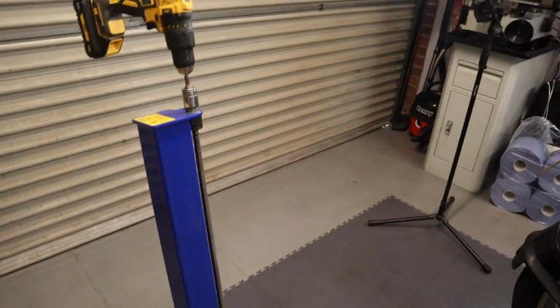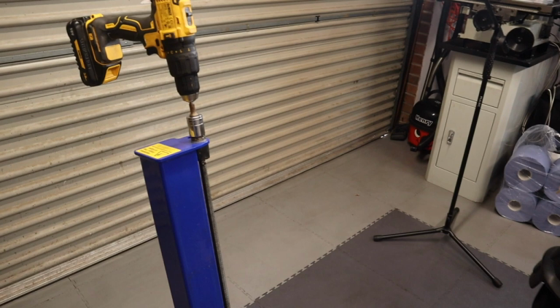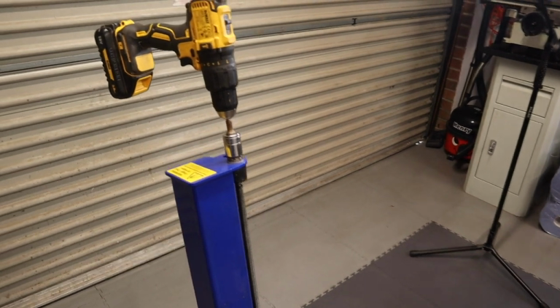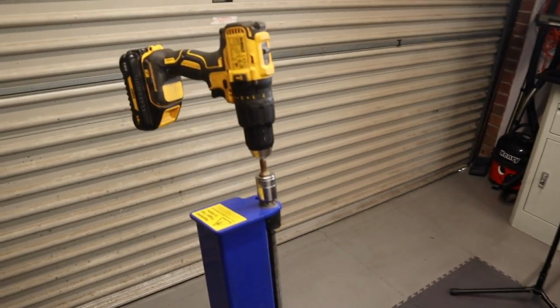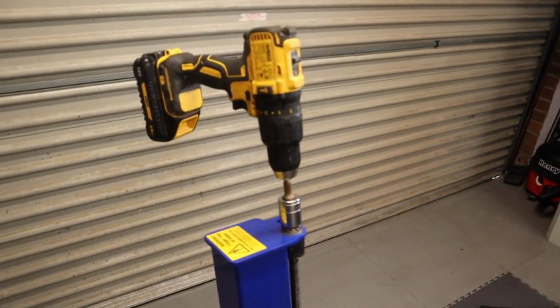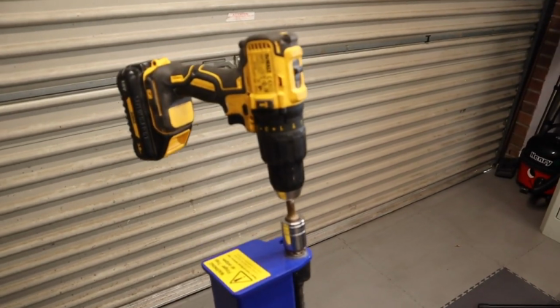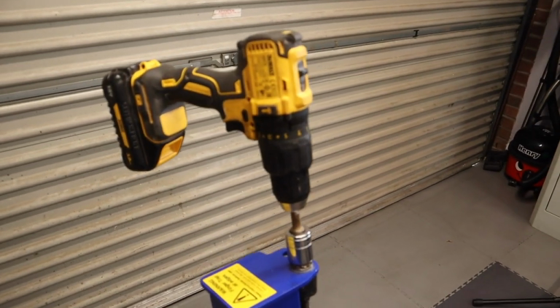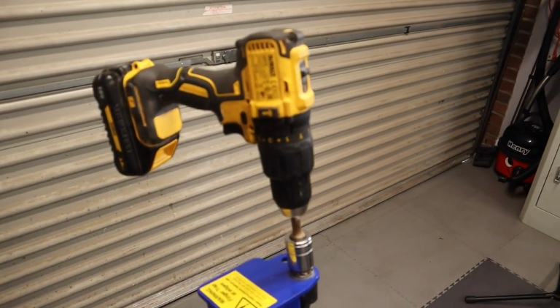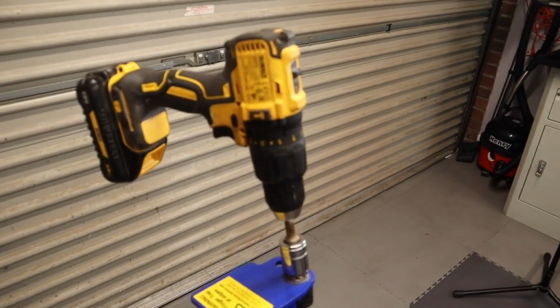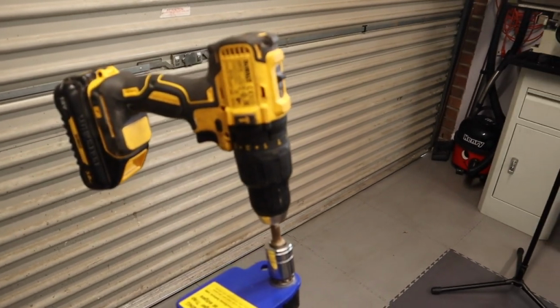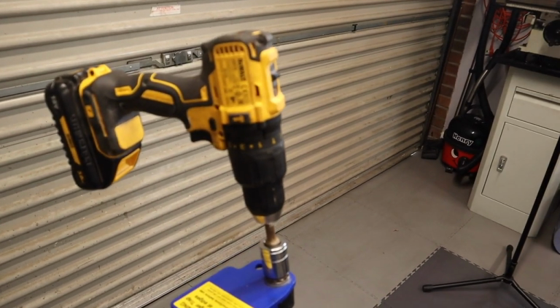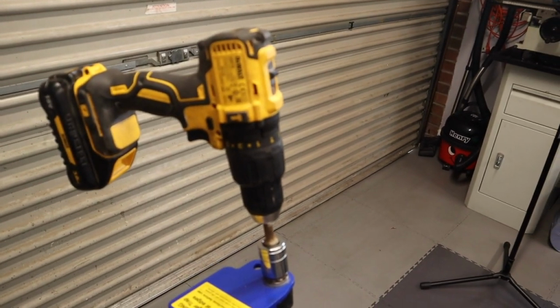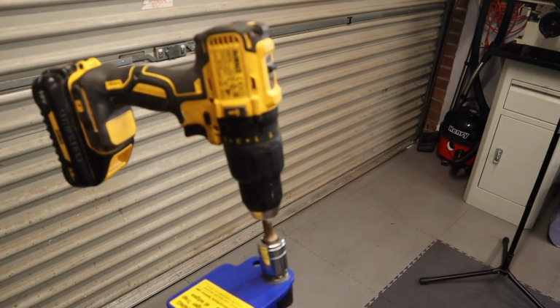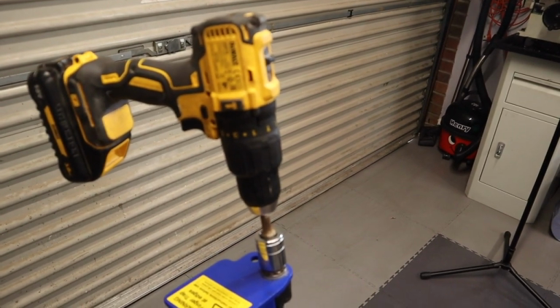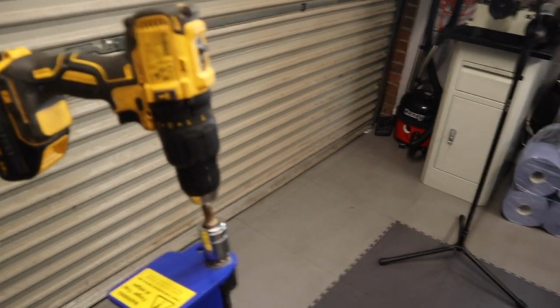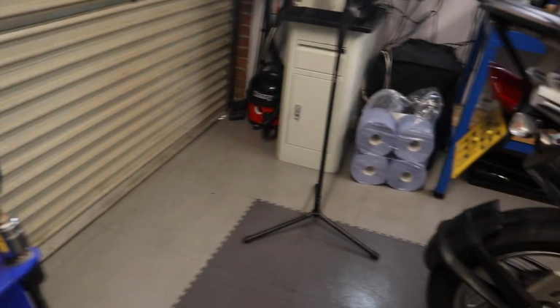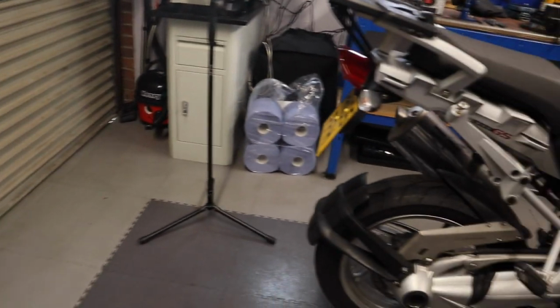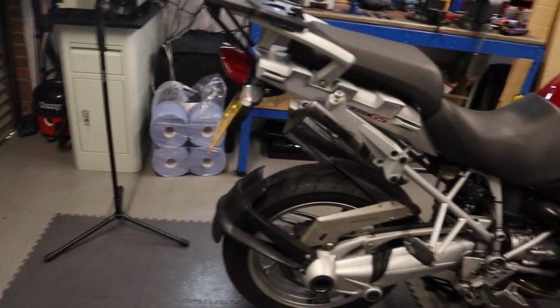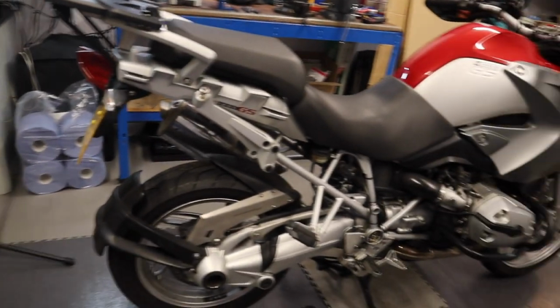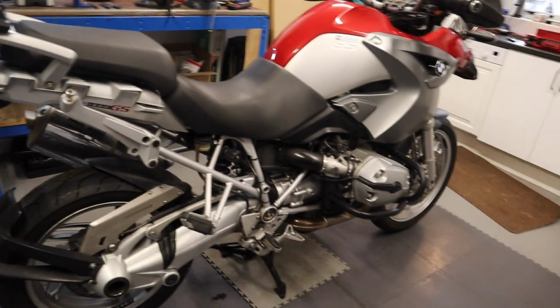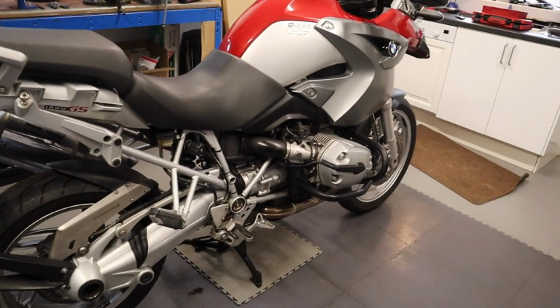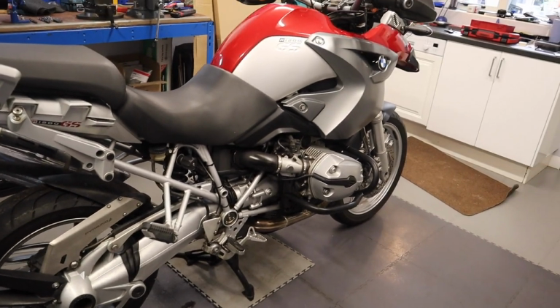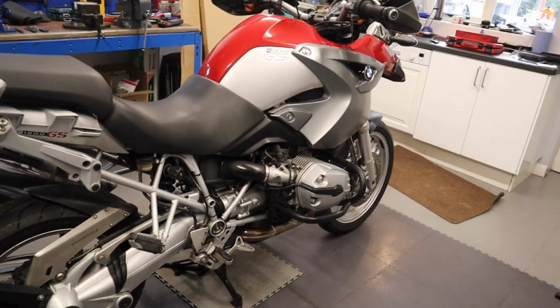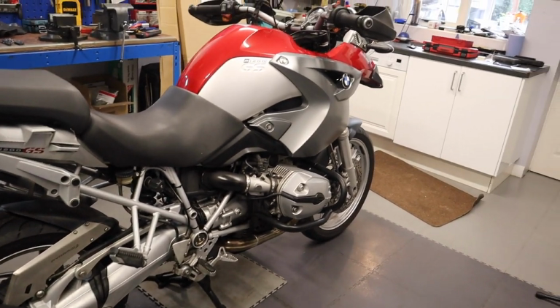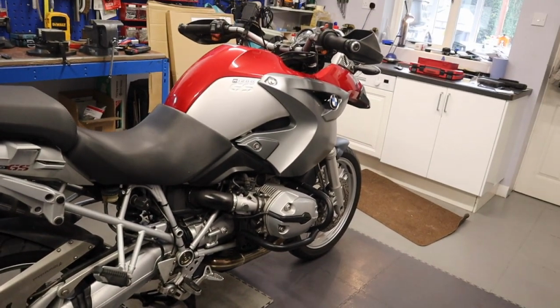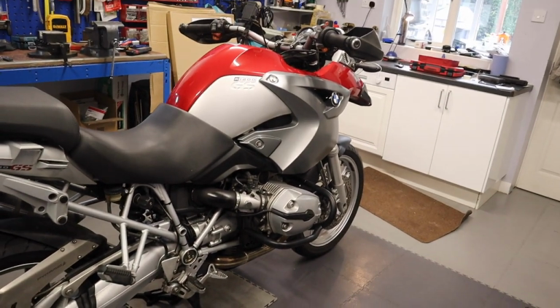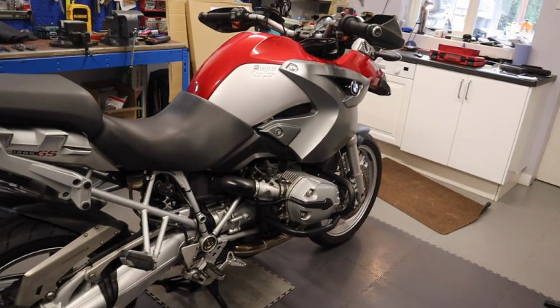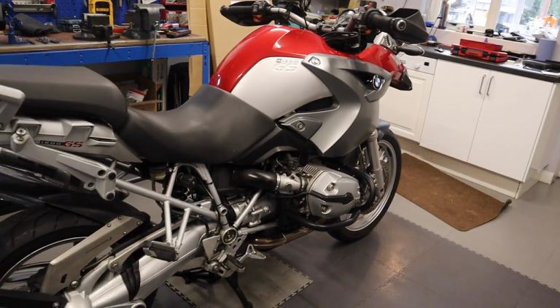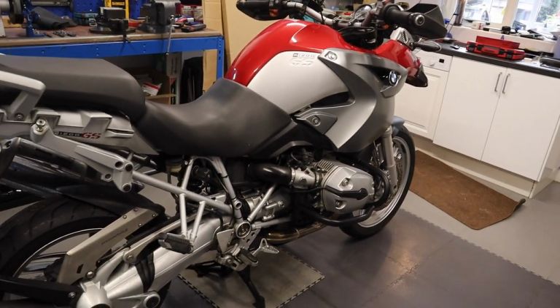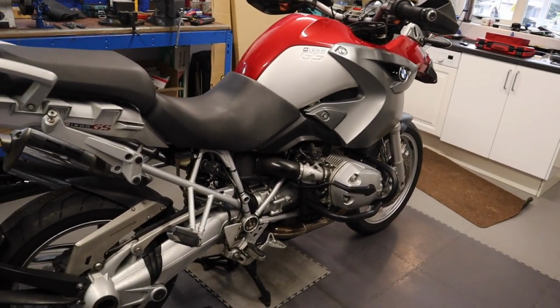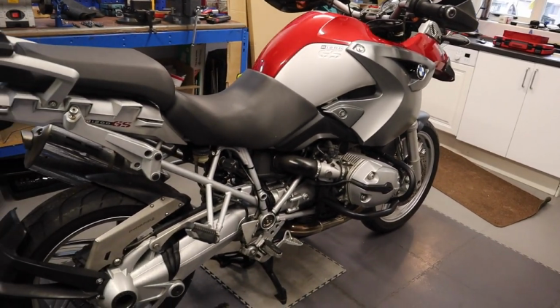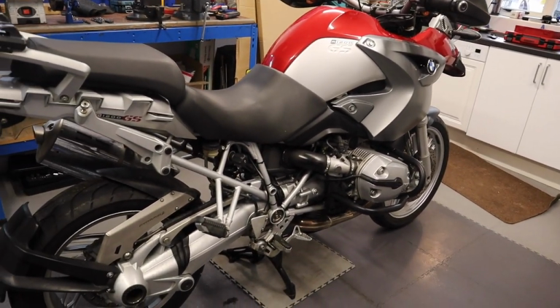It operates with an electric drill, believe it or not, and they lift bikes — Gold Wings, all the Harleys — just amazing.